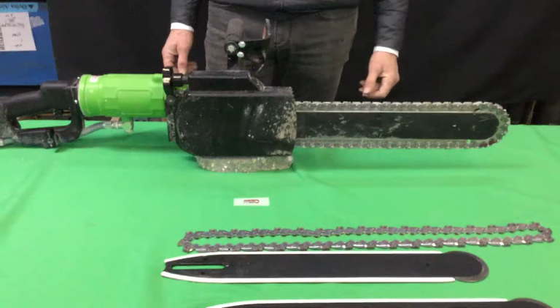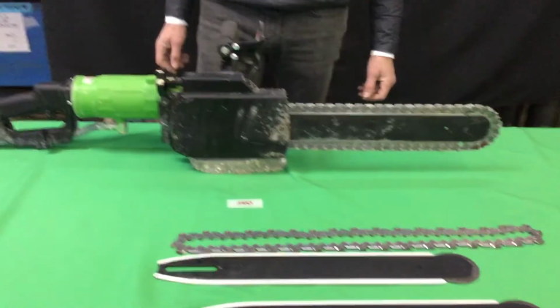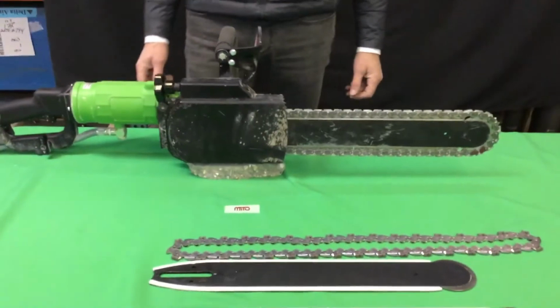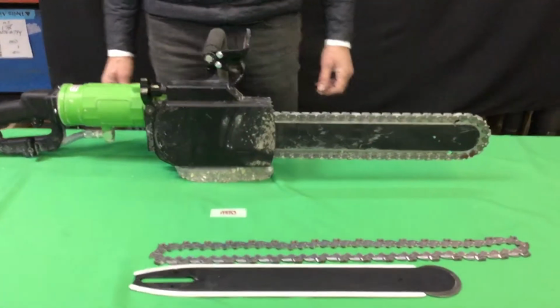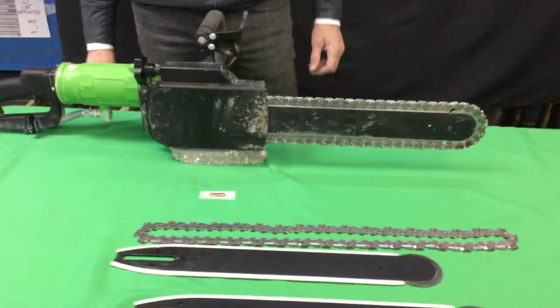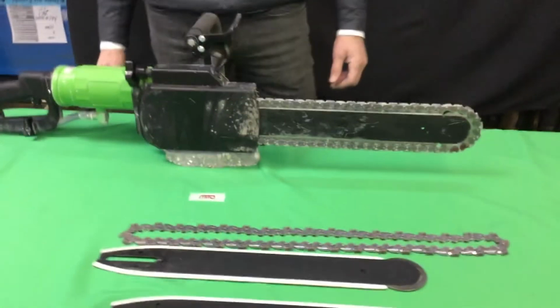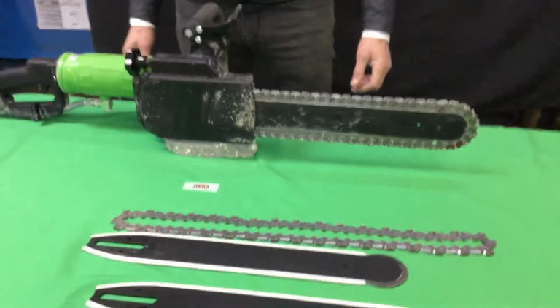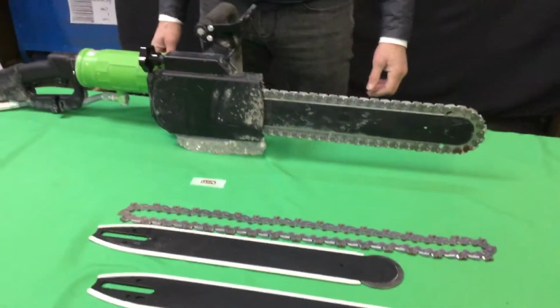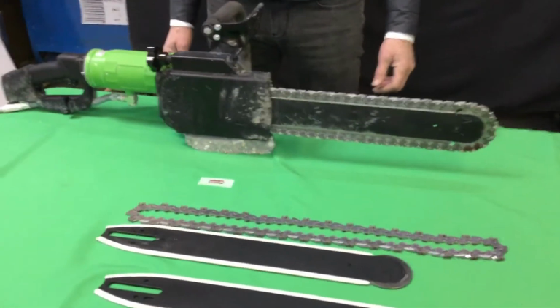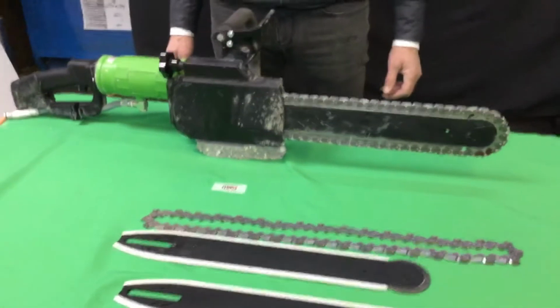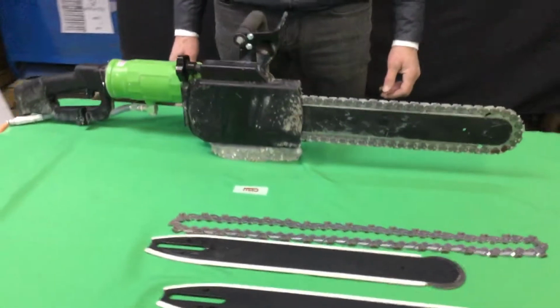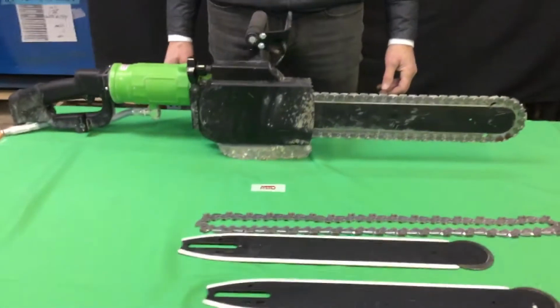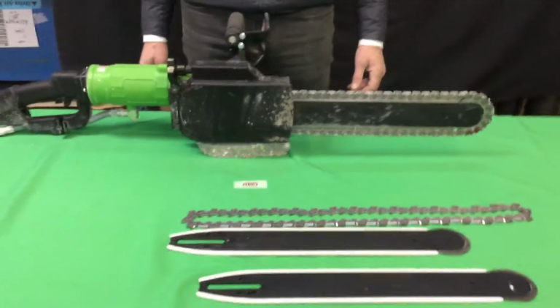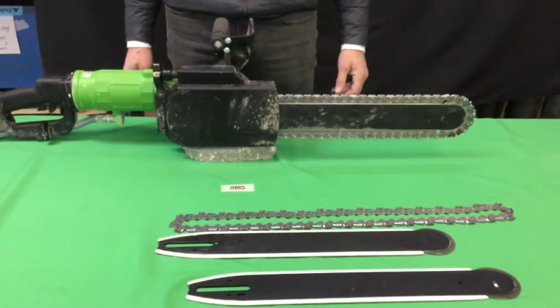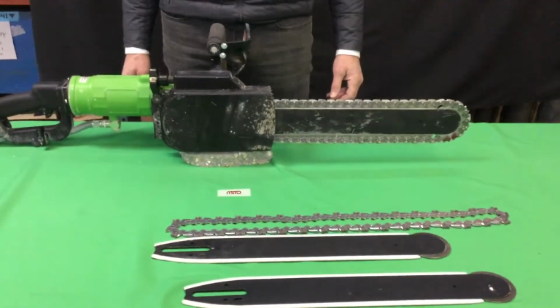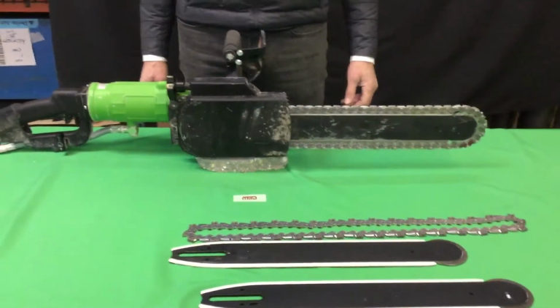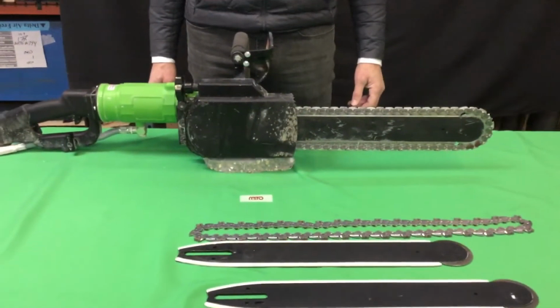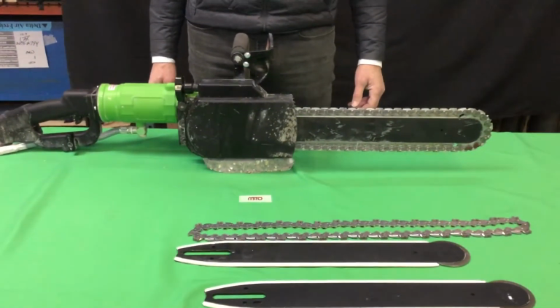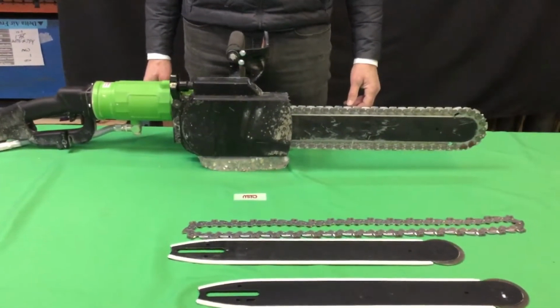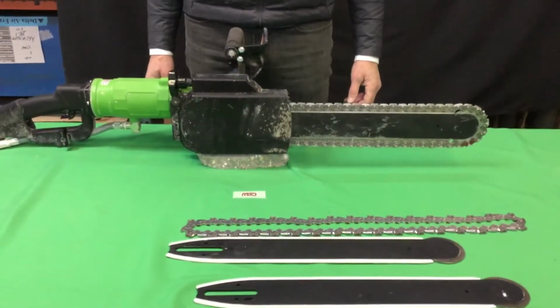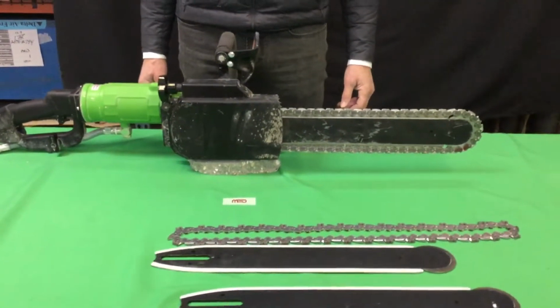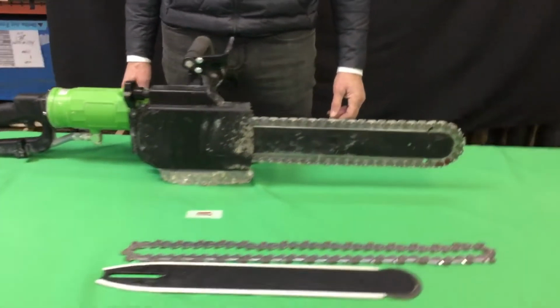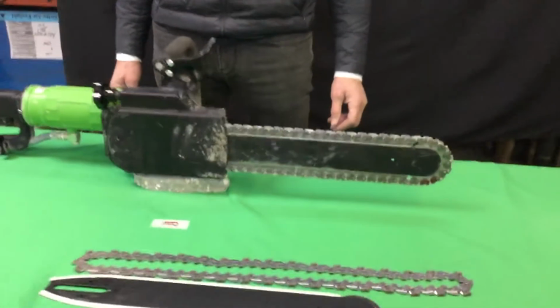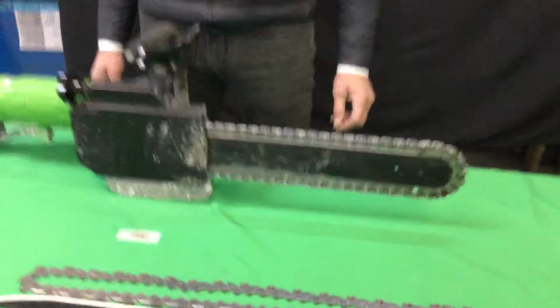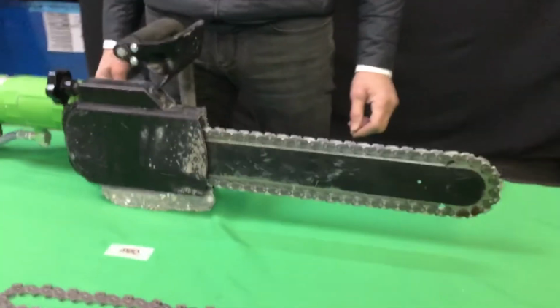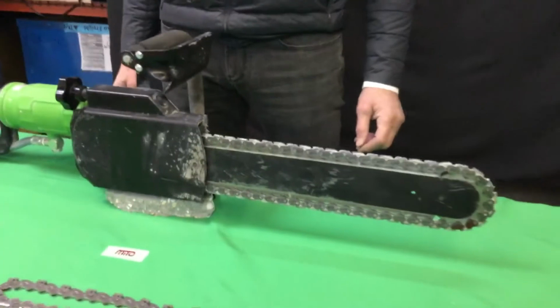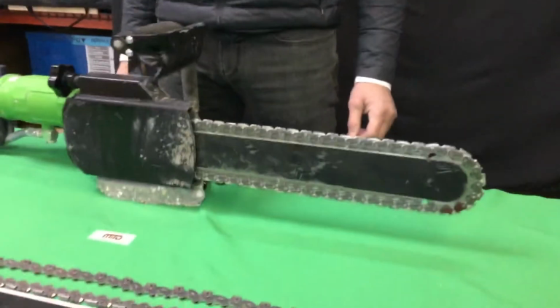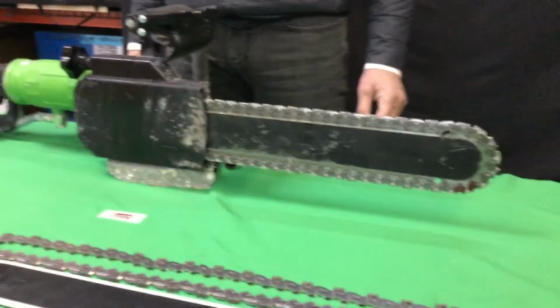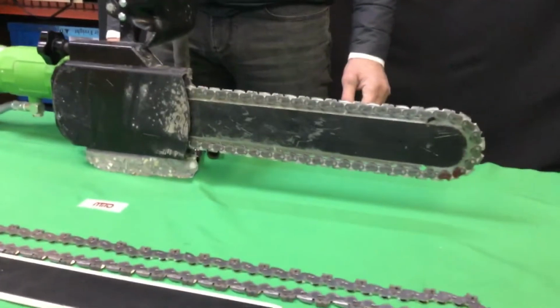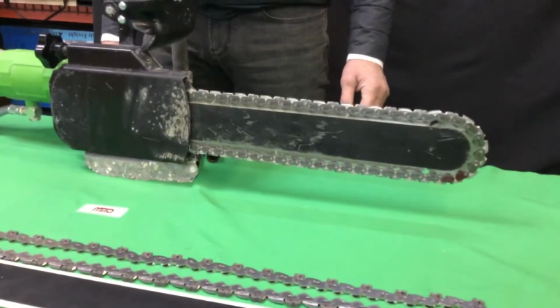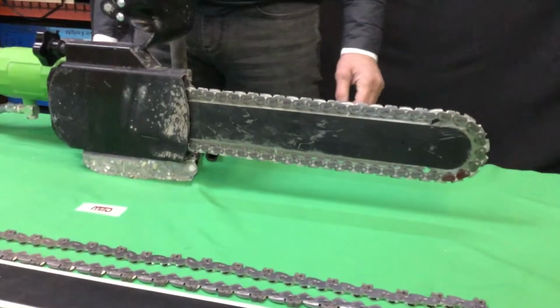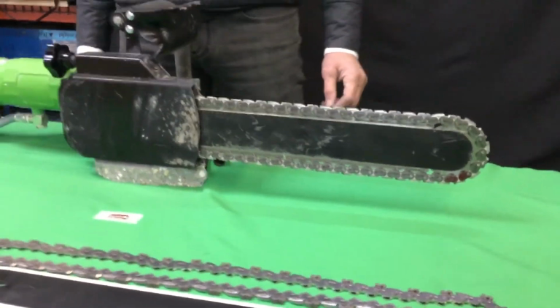Greetings! We're here today at Chicago Diamond Supply to demonstrate what it's like to change an exhausted bar and chain on the Mito quick tensioning system. As you can see, this diamond chain has fulfilled its life and it's time to mount a new bar and chain.